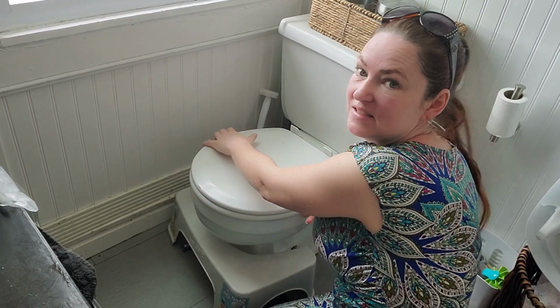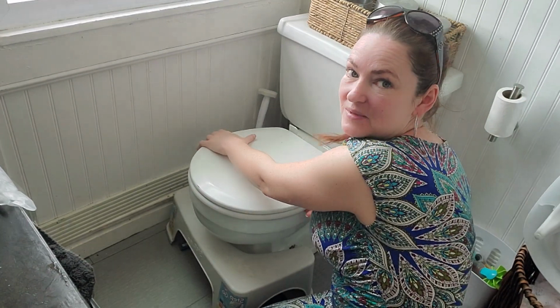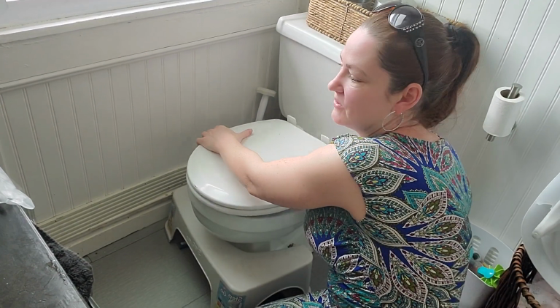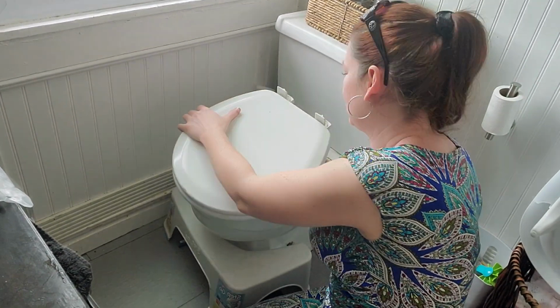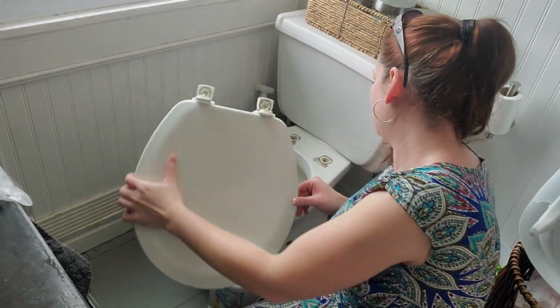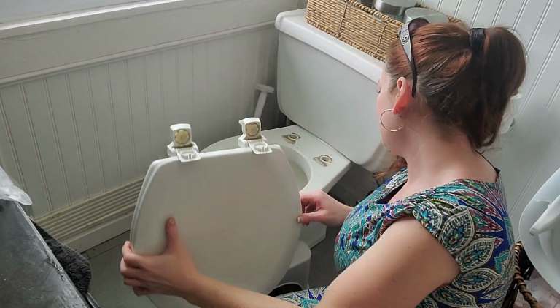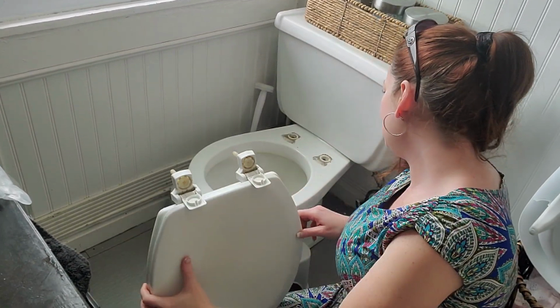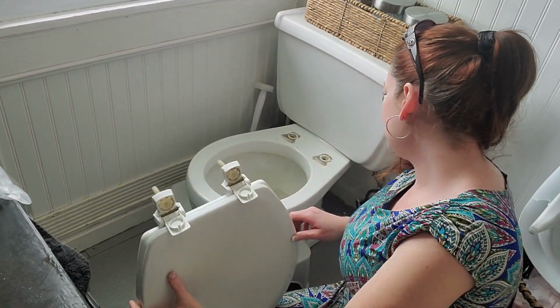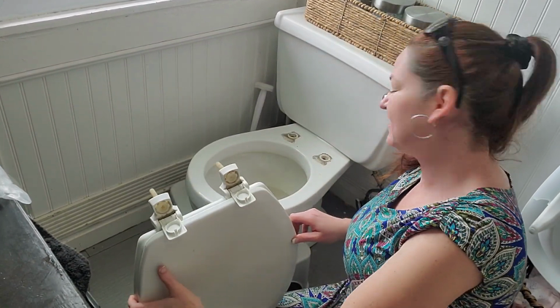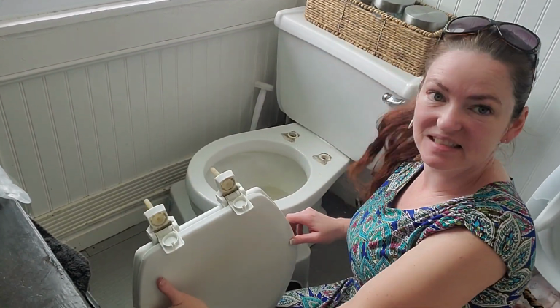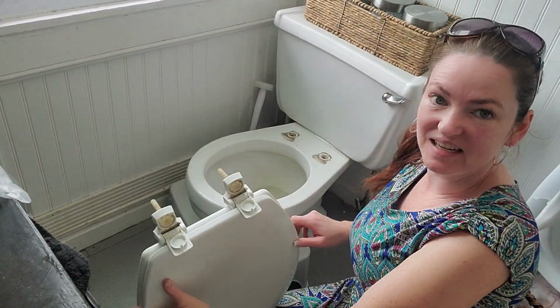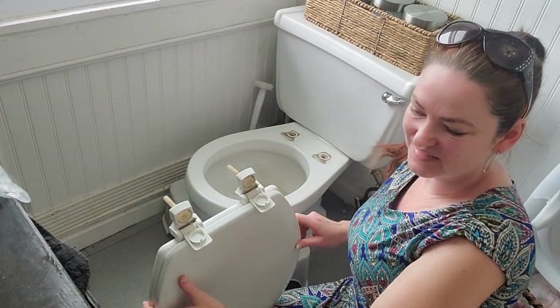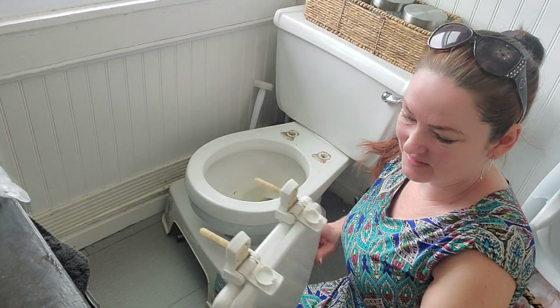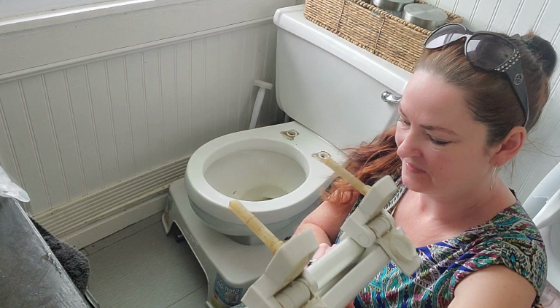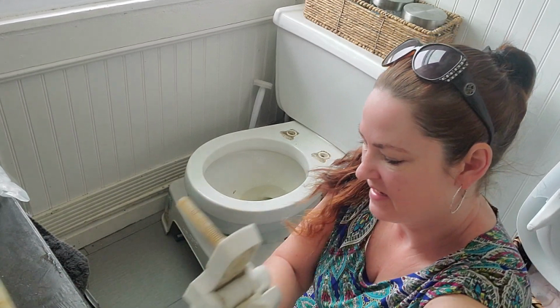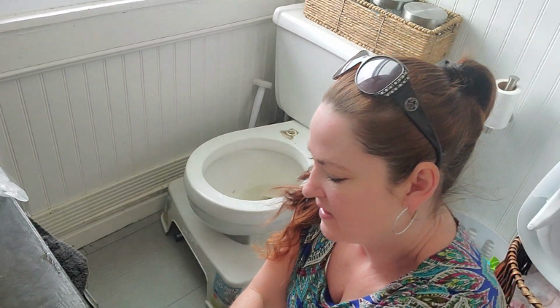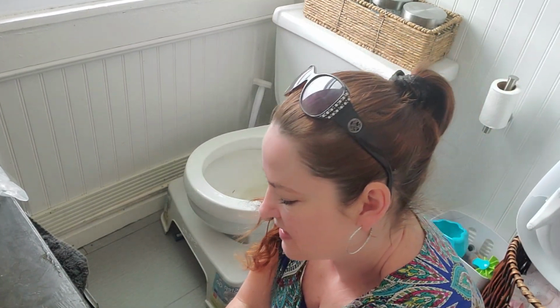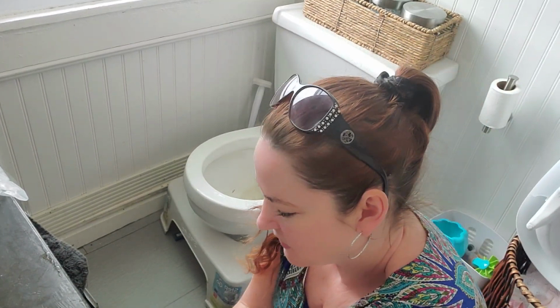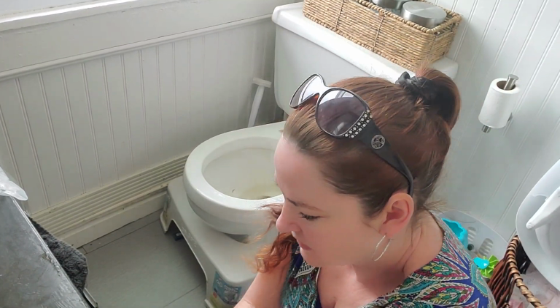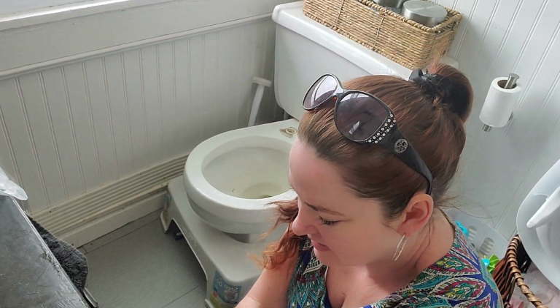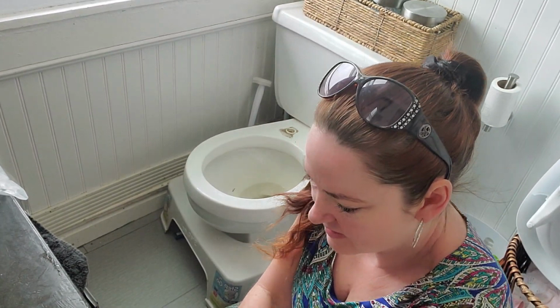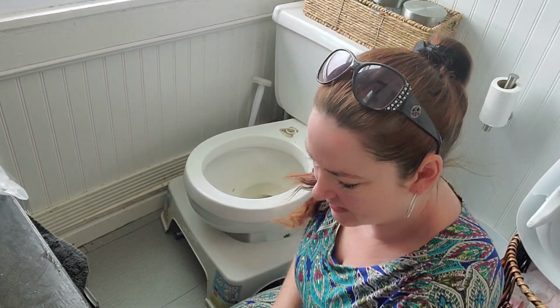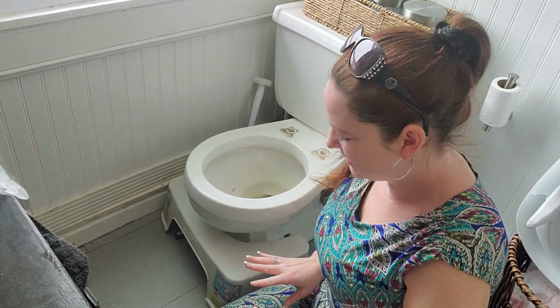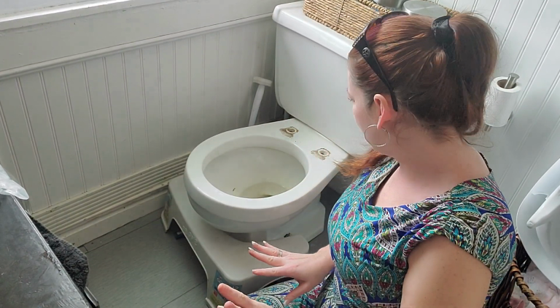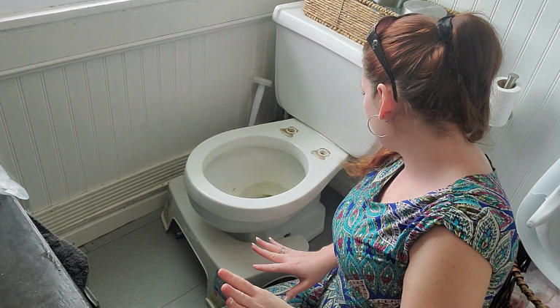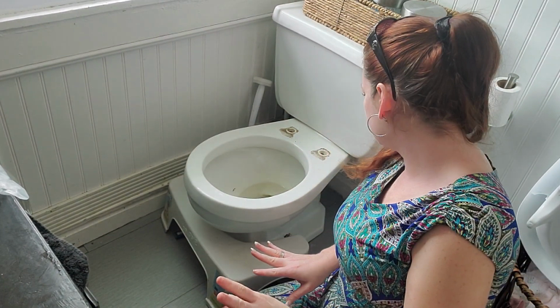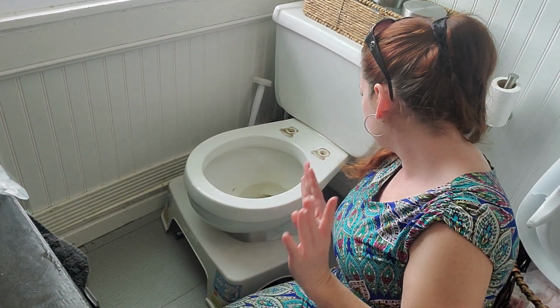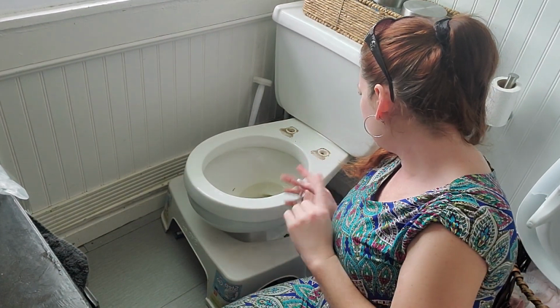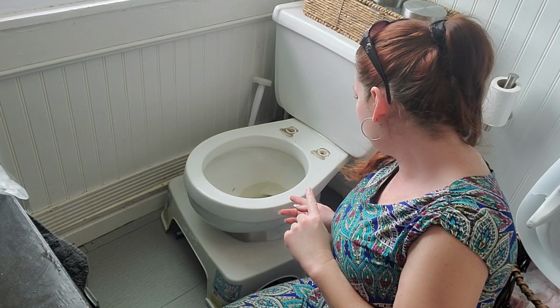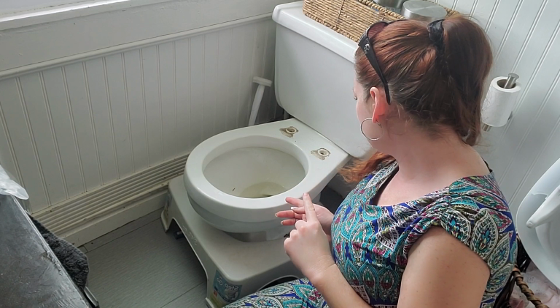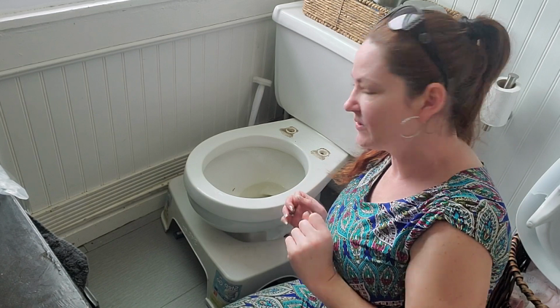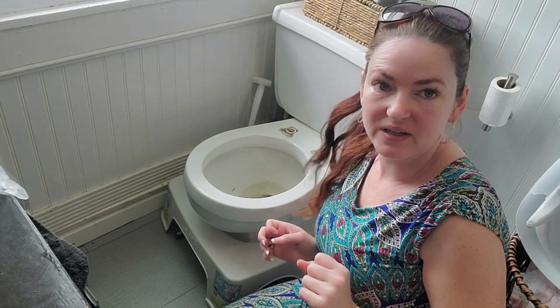This is going to be super gross — I already know. How nasty is that? We'll try to stick the old toilet seat back in that box. I'm going to clean this up really quick and then we'll continue with the install.